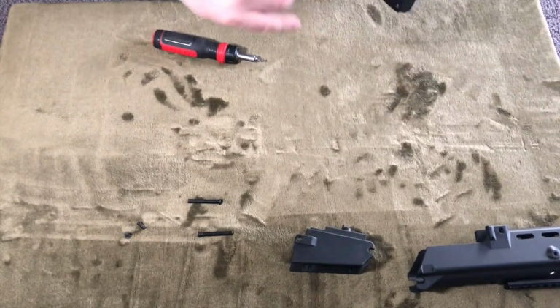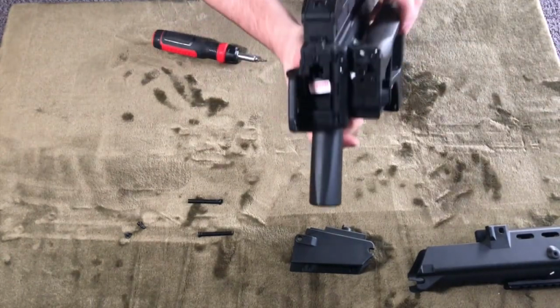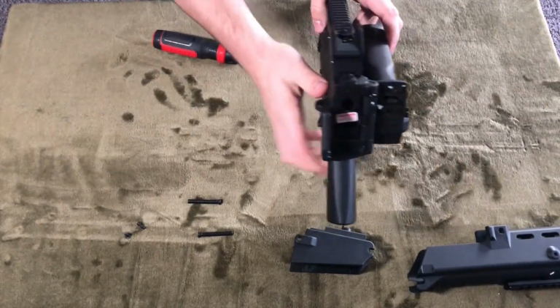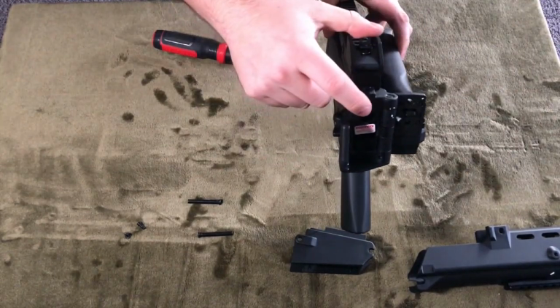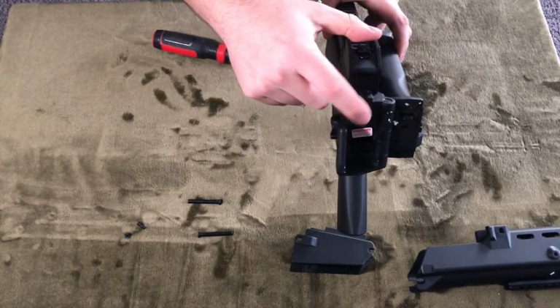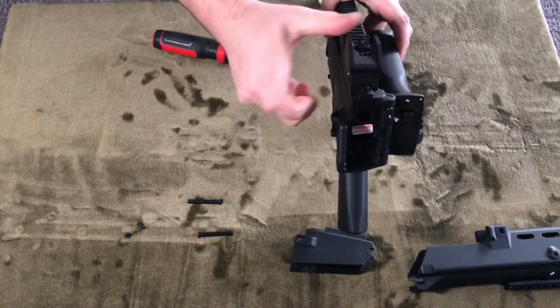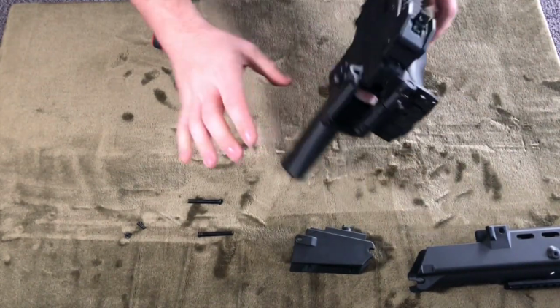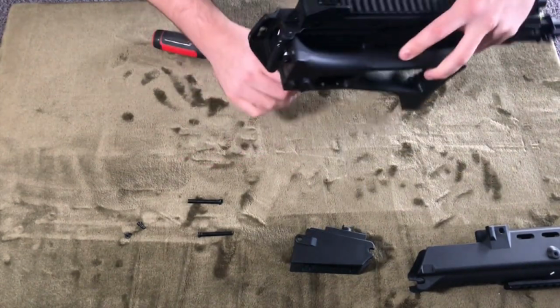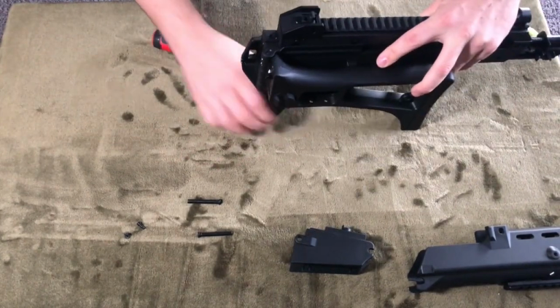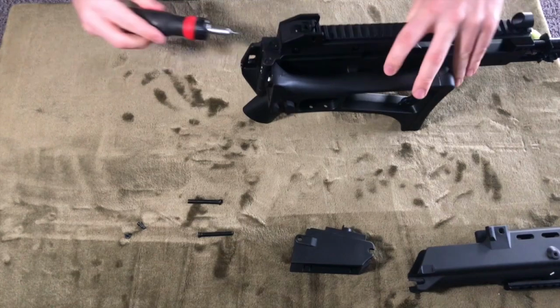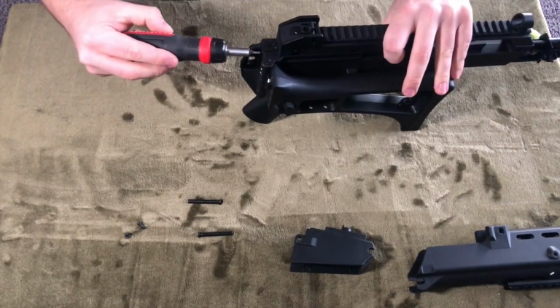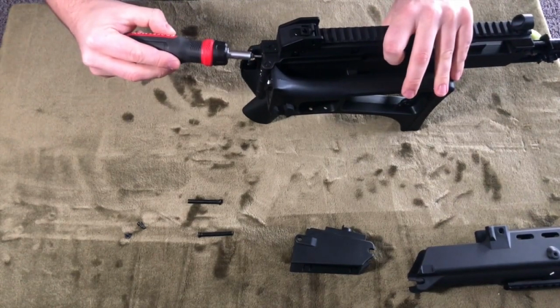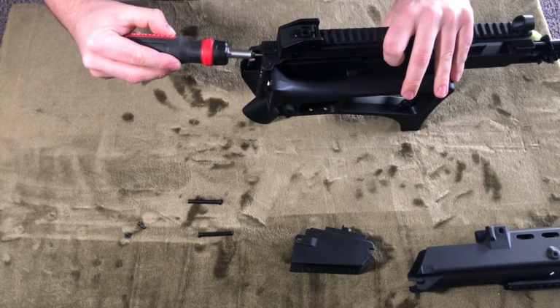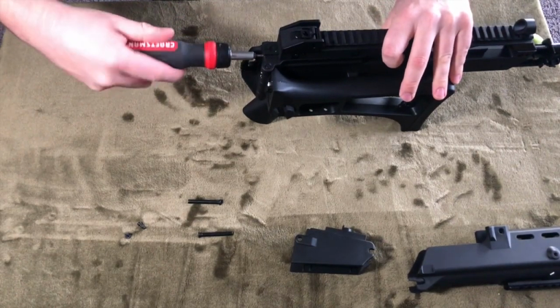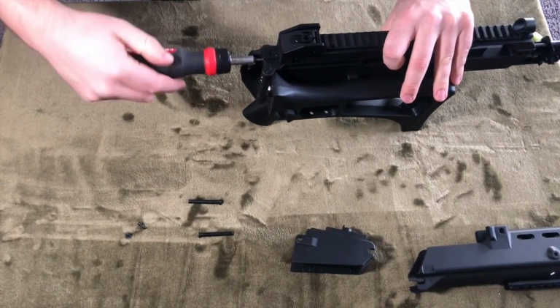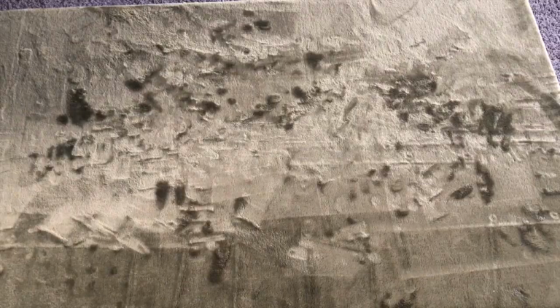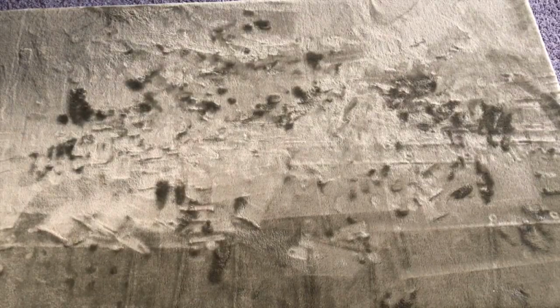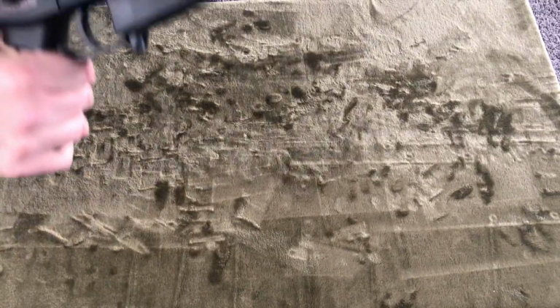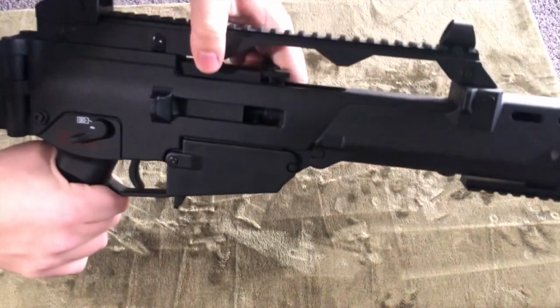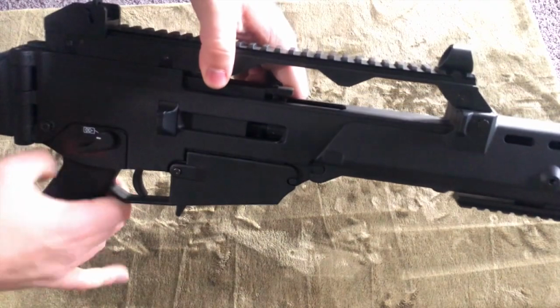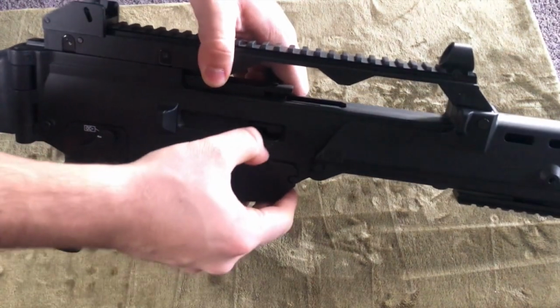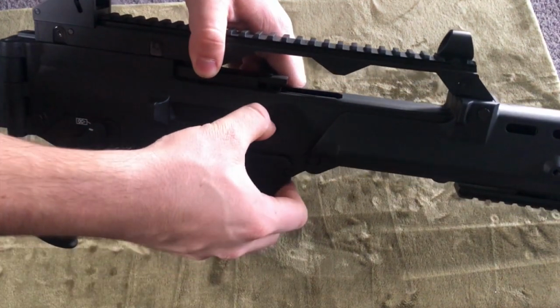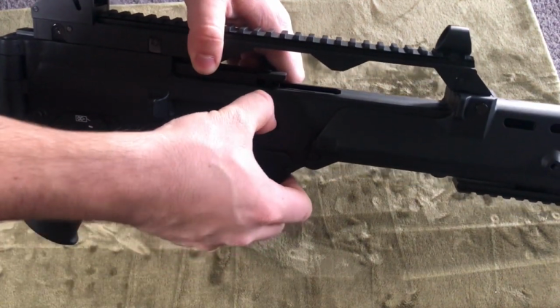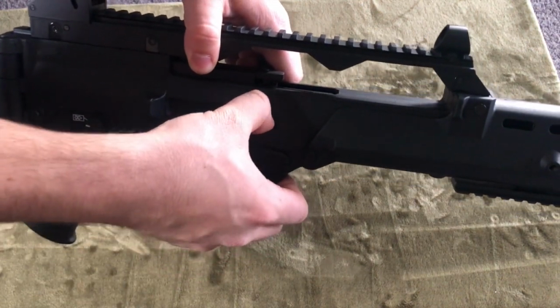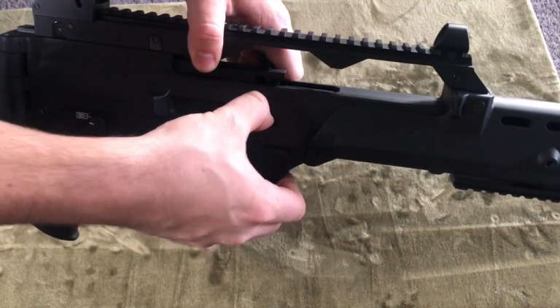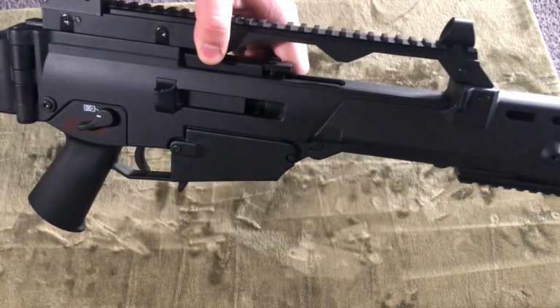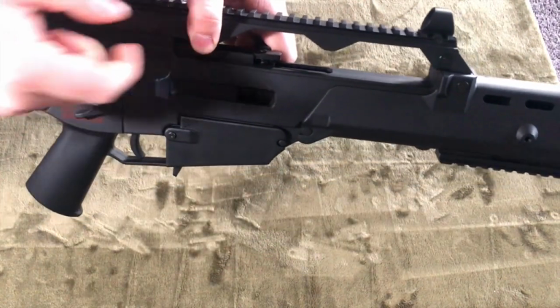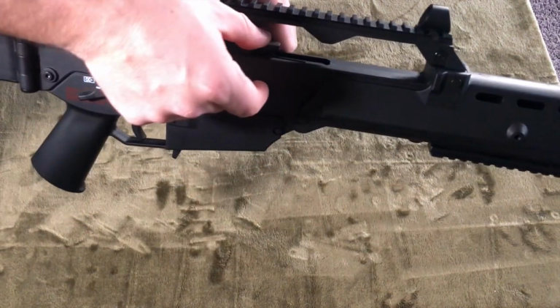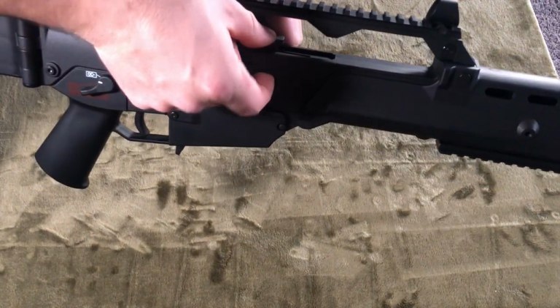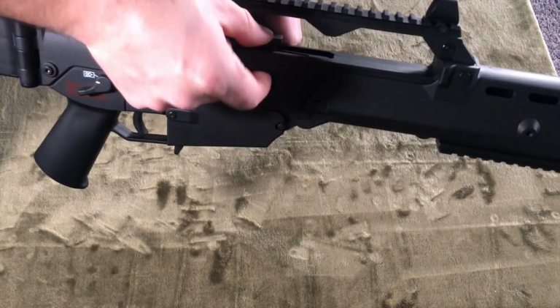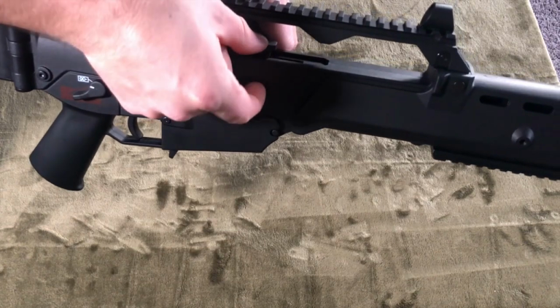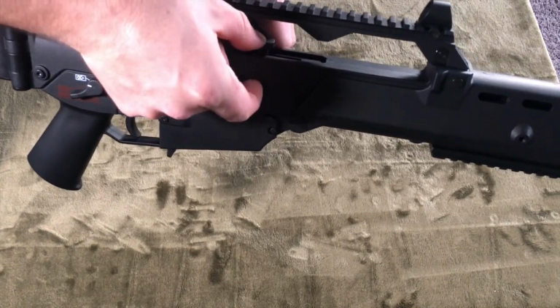I do like that they now included a quick change spring system in the gearbox, which is definitely different, so that shows that something did happen on the inside. And just like it used to be, in the ejection port is your hop-up adjustment, where you turn it up for more hop or down for less.